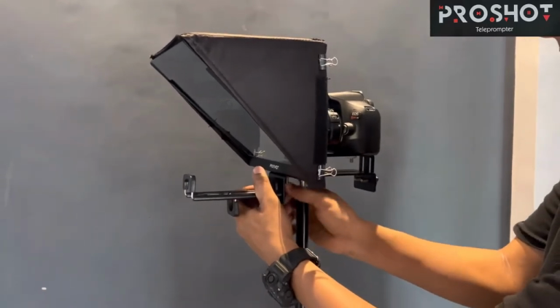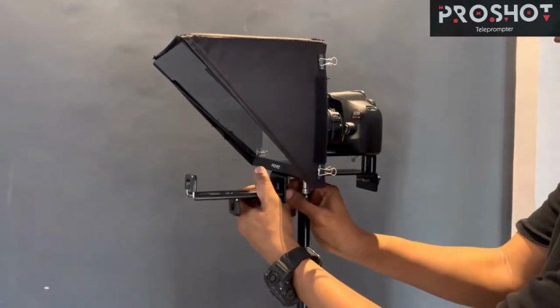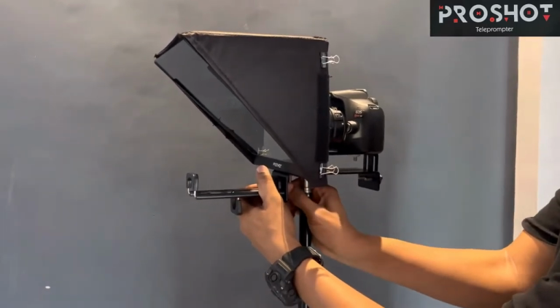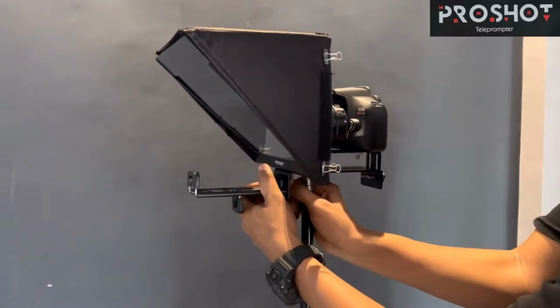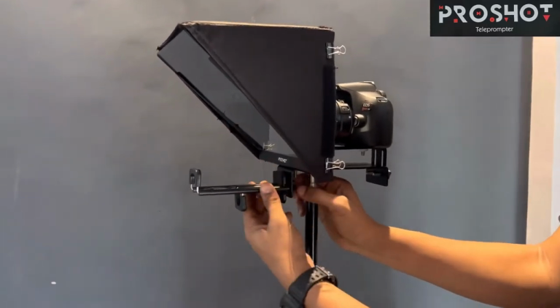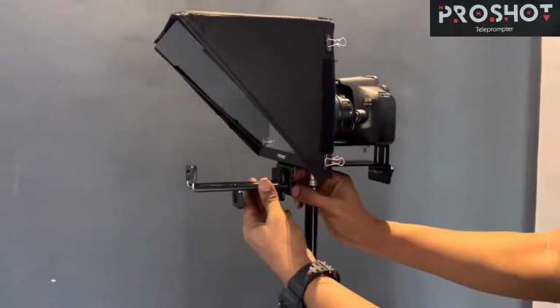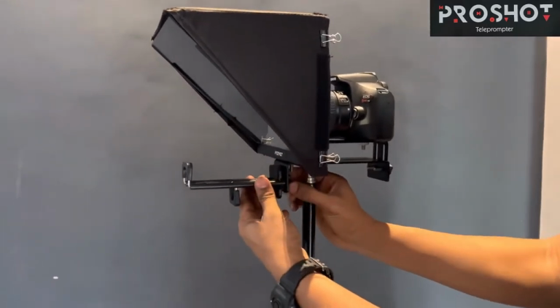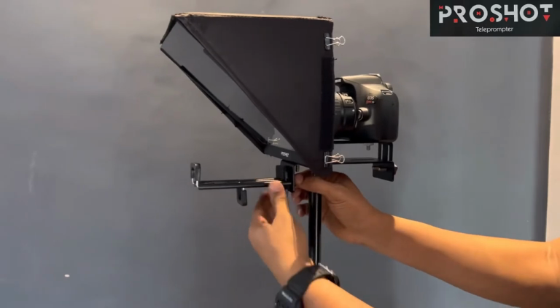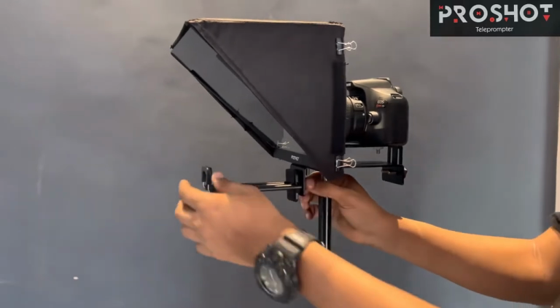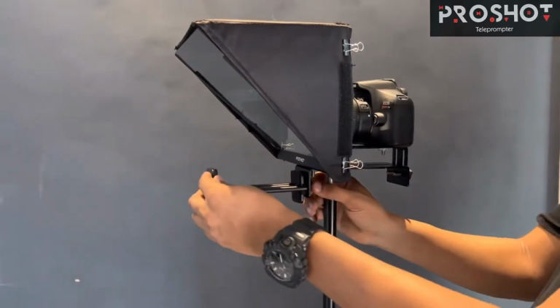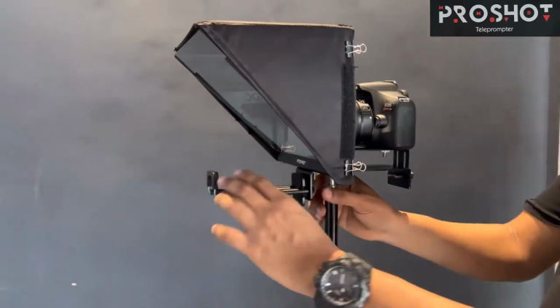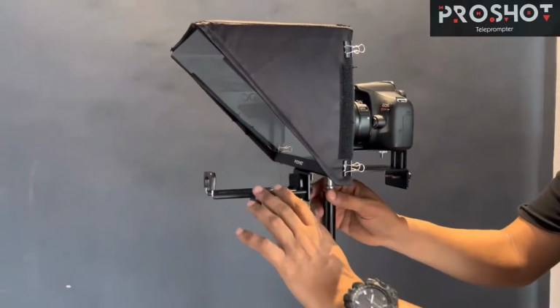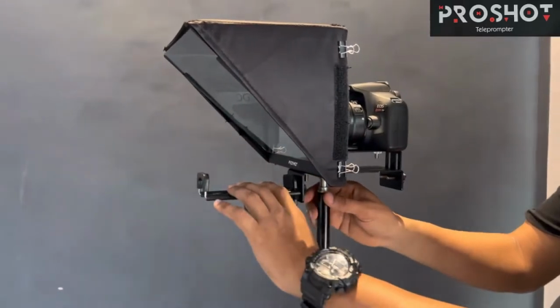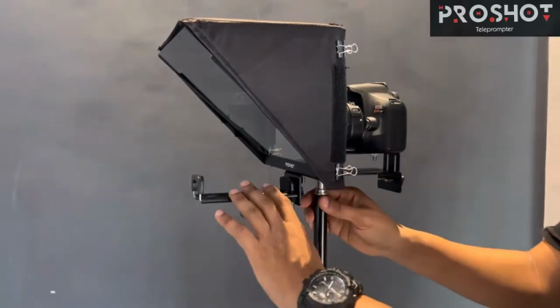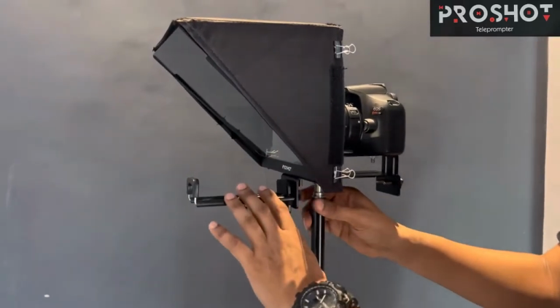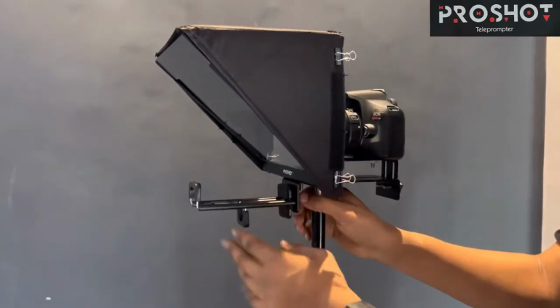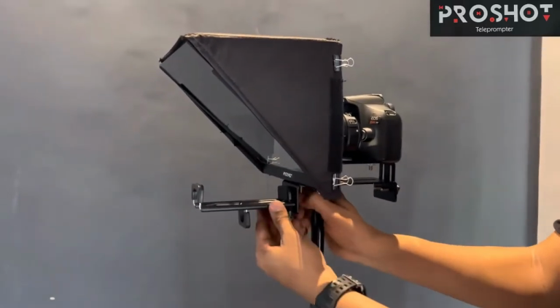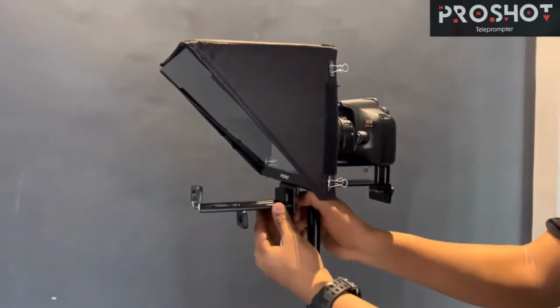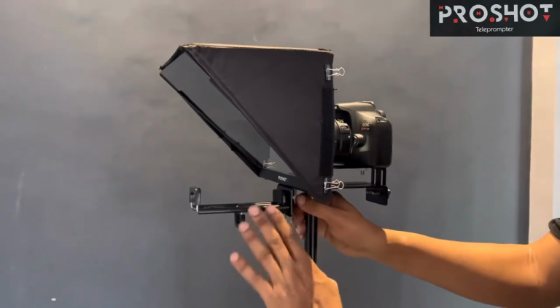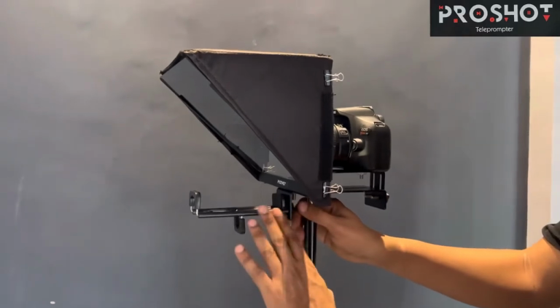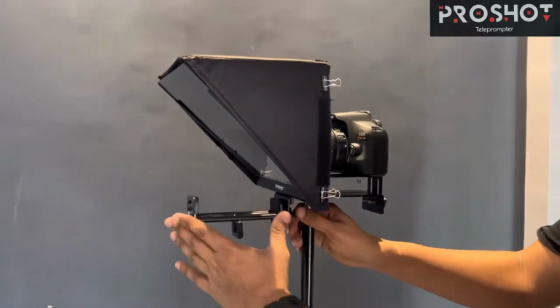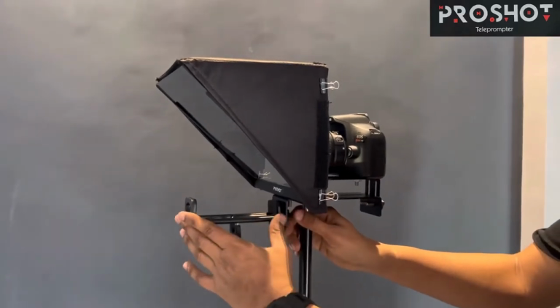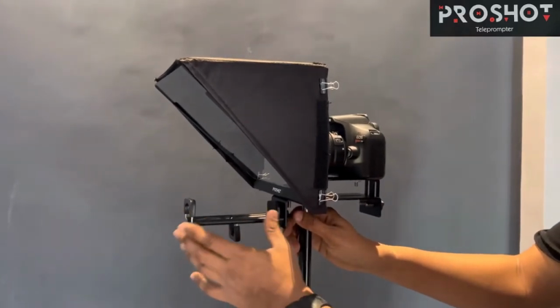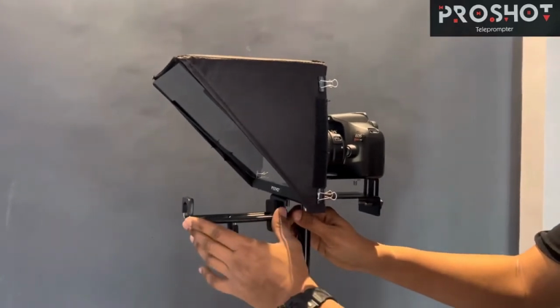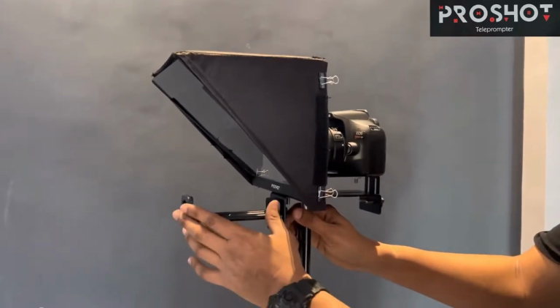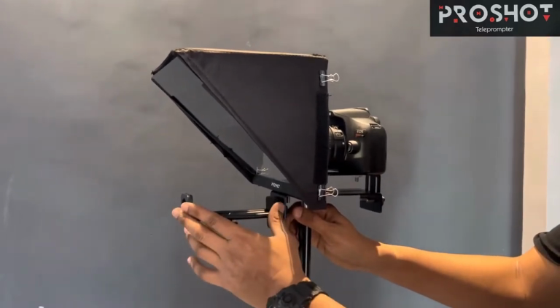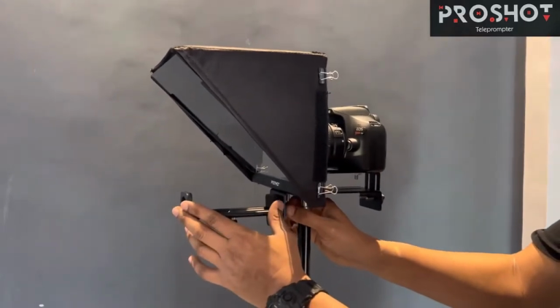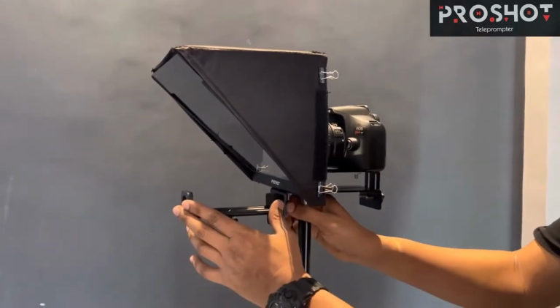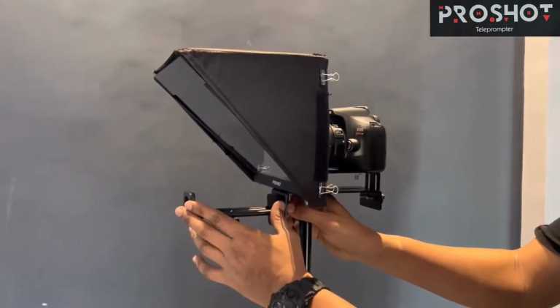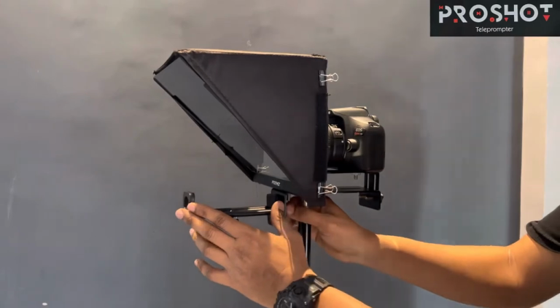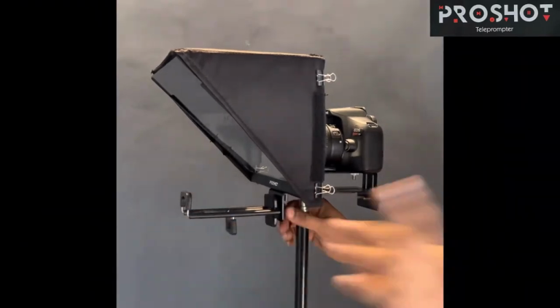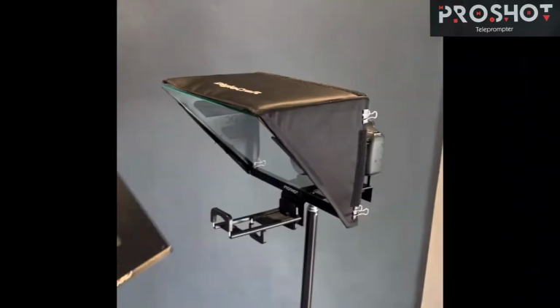Here we go — make it very tight because you are going to put your expensive tabs and mobile here. This is the way you can fix your front mobile-come-tab holder to the teleprompter.